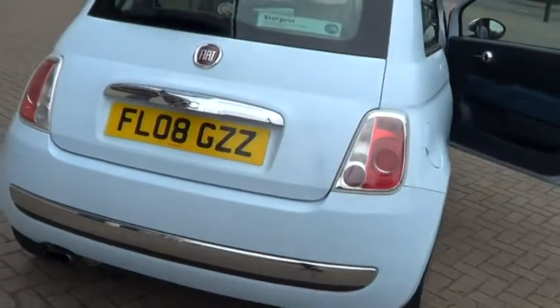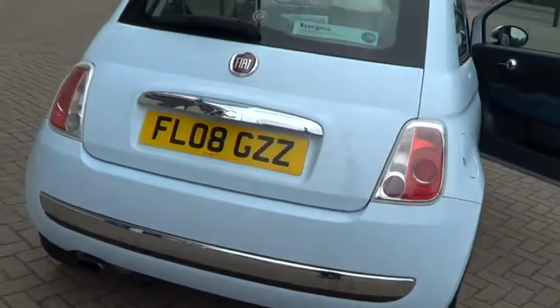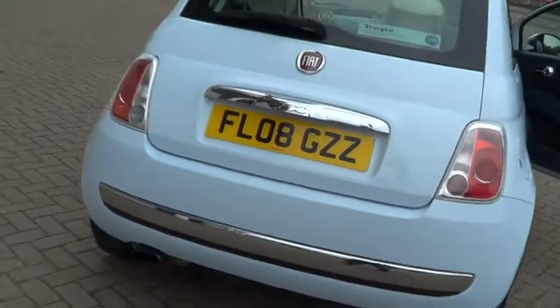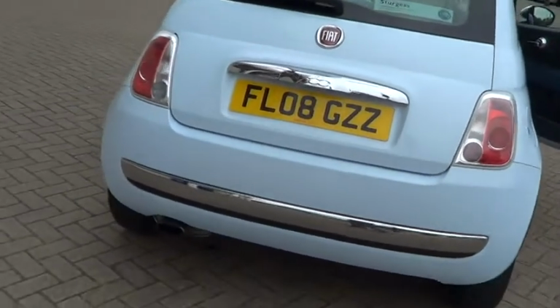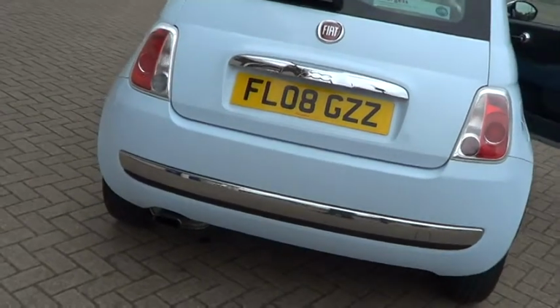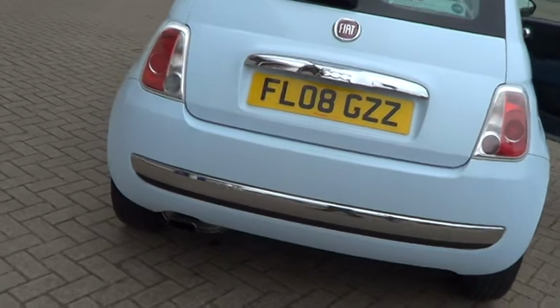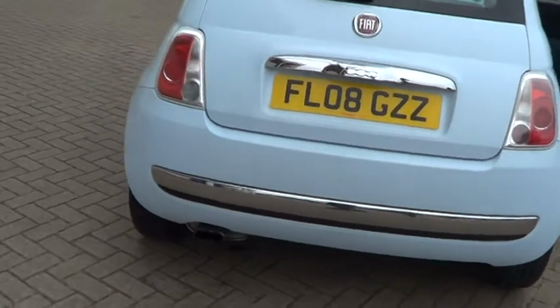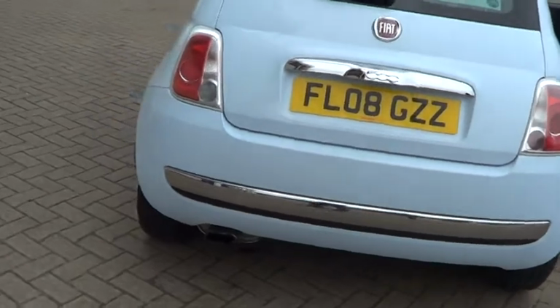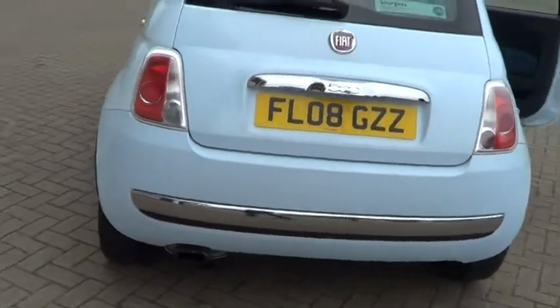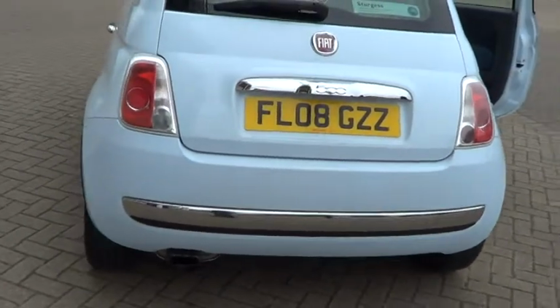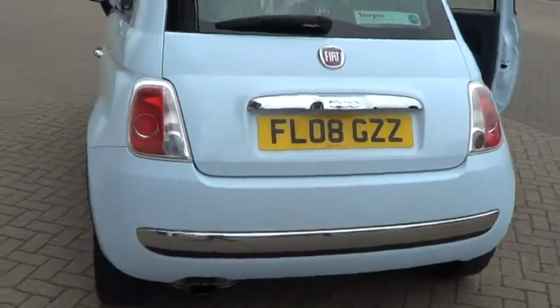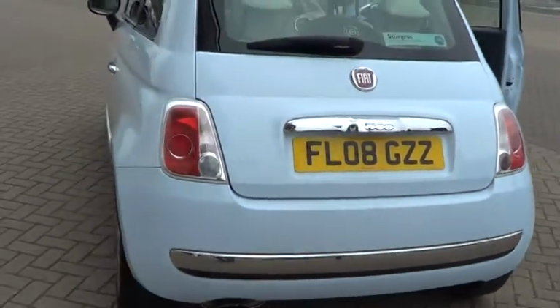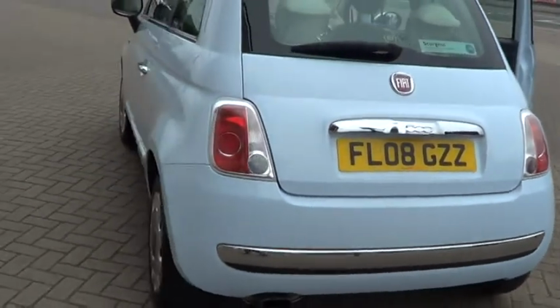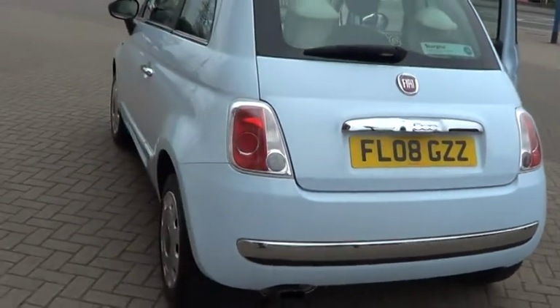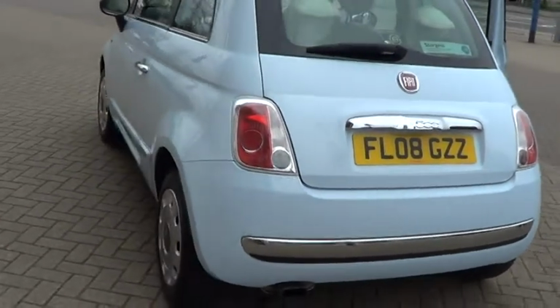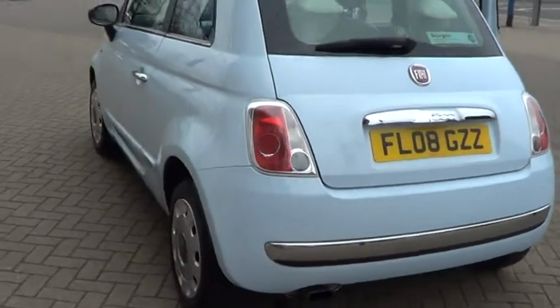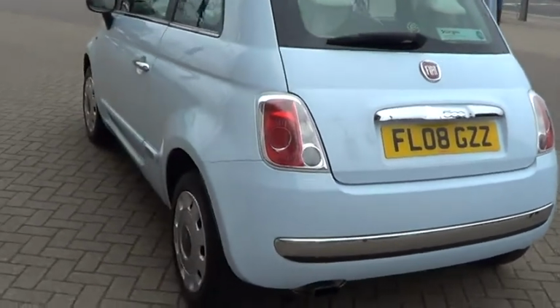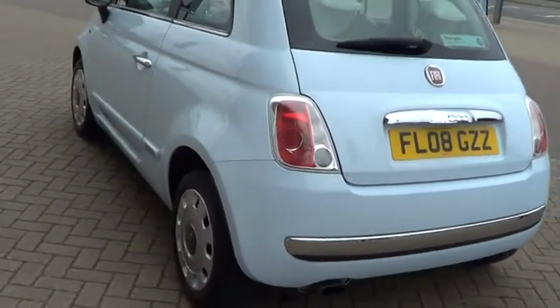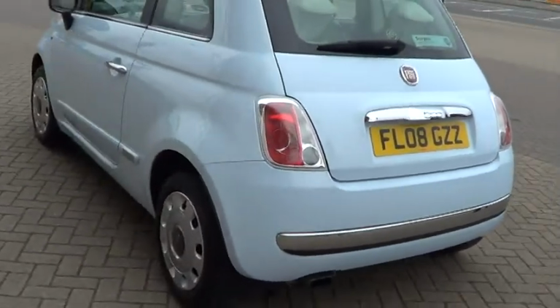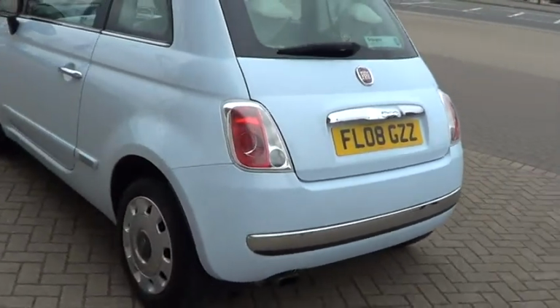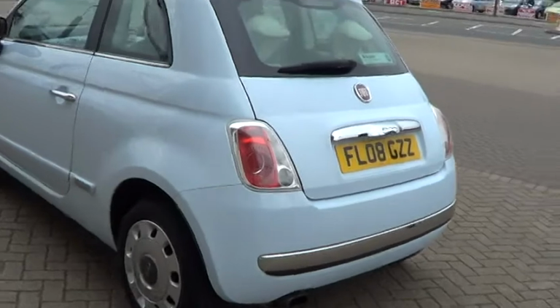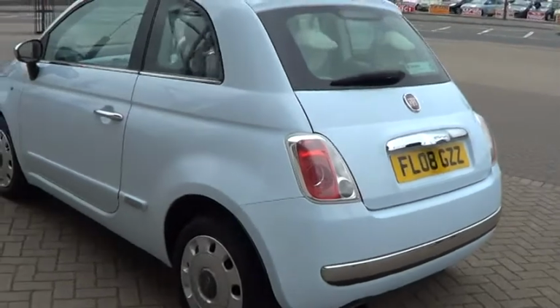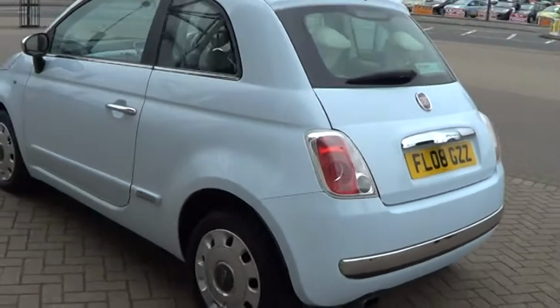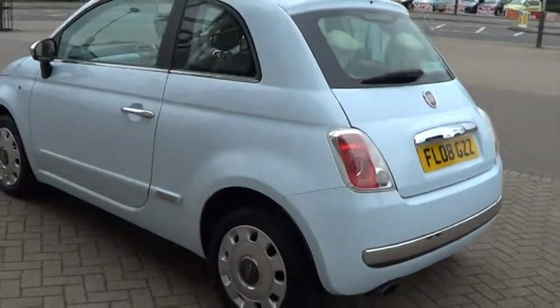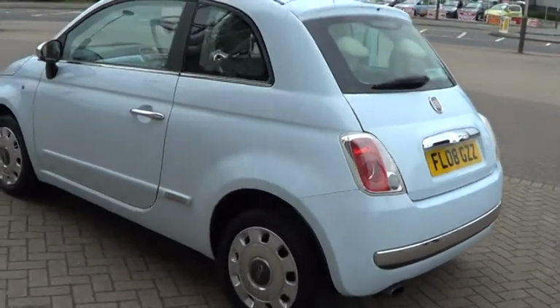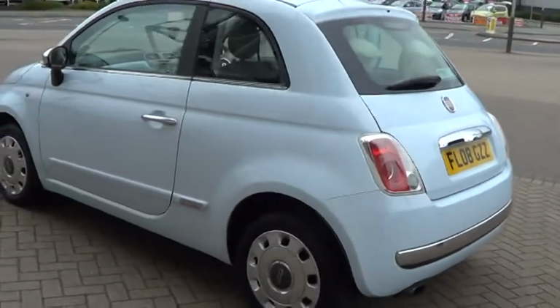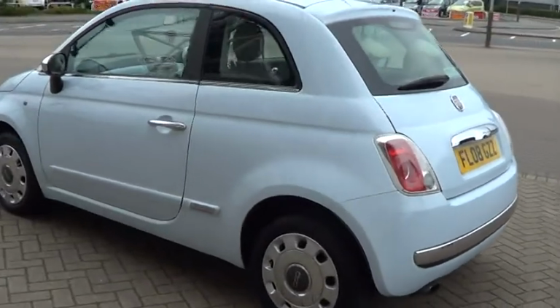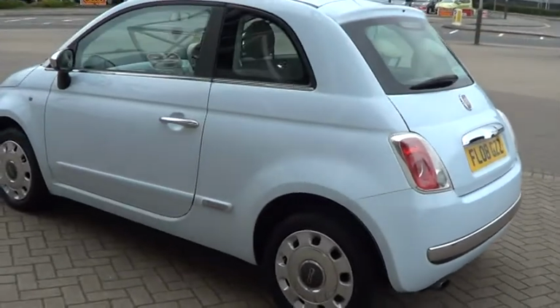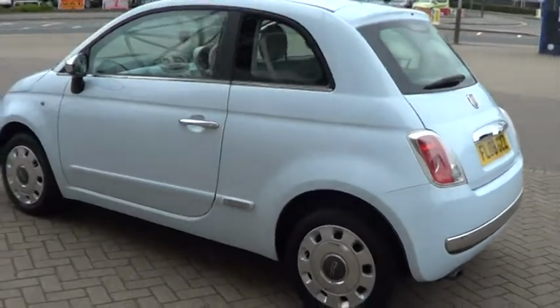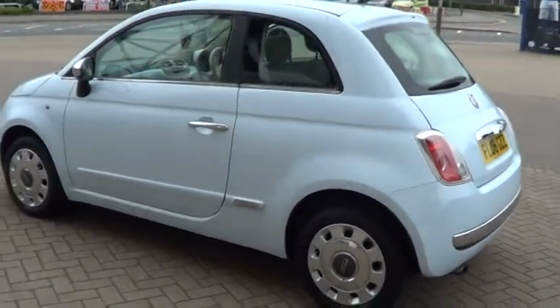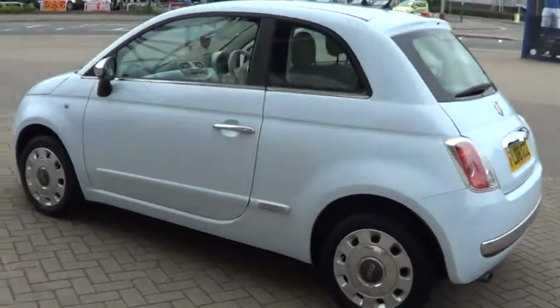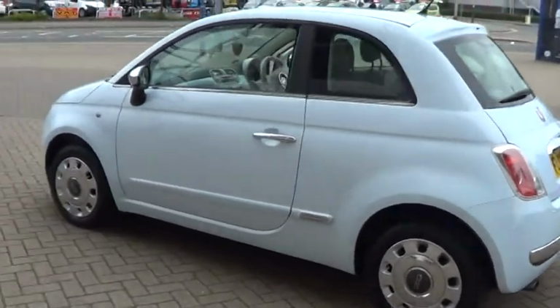This car is available to buy today at £6,495 by clicking the reserve online button to the right of this video. Thank you for visiting Sturges.